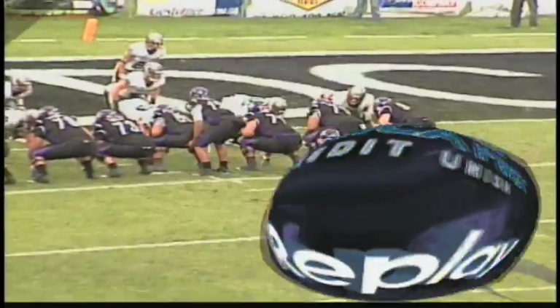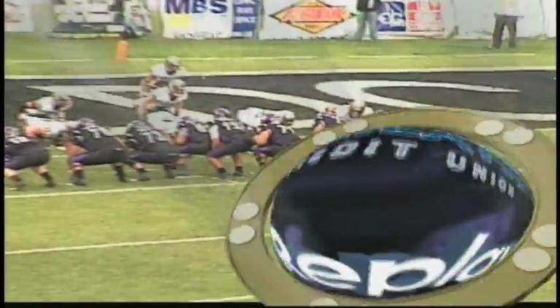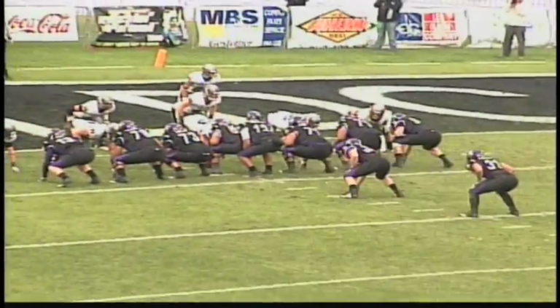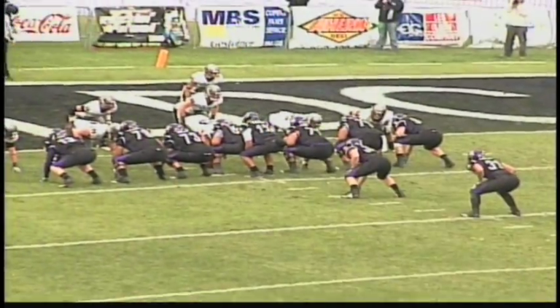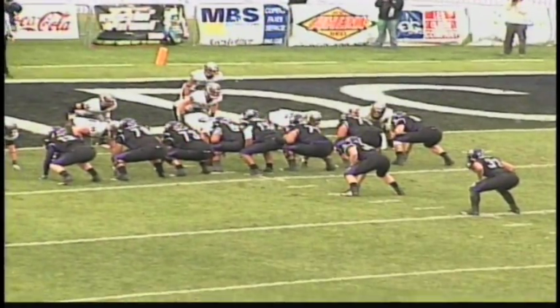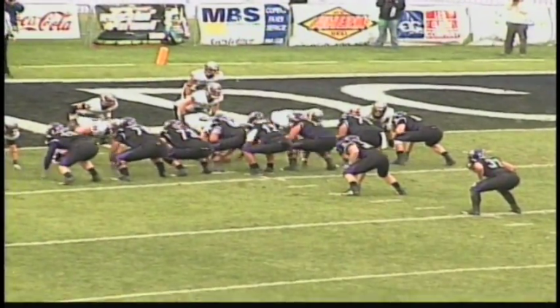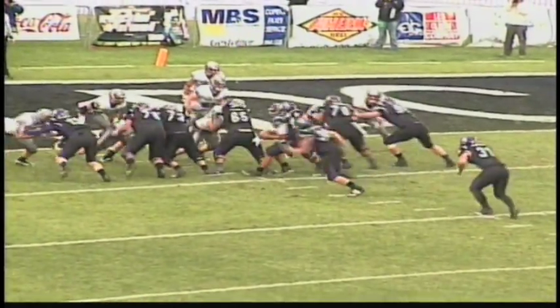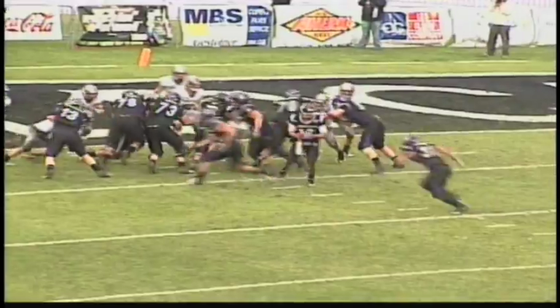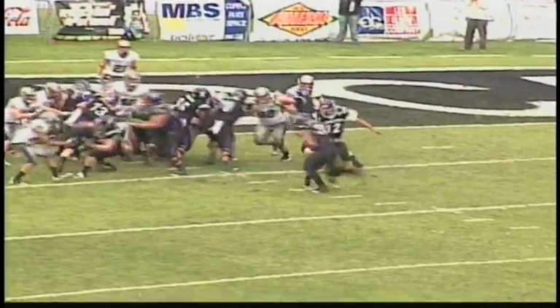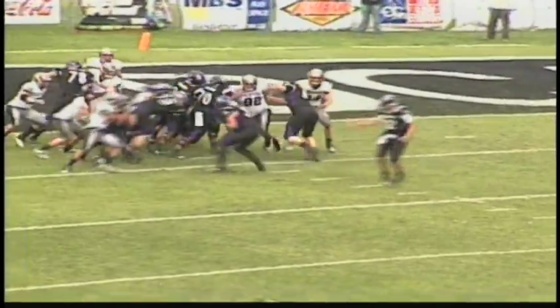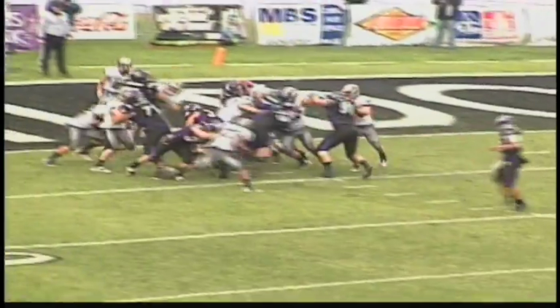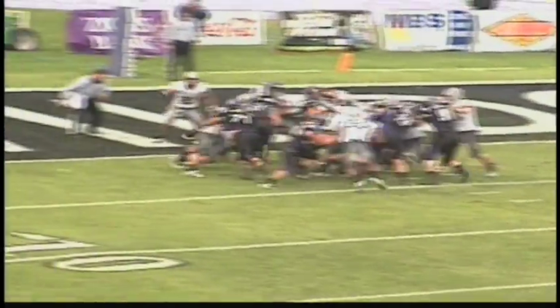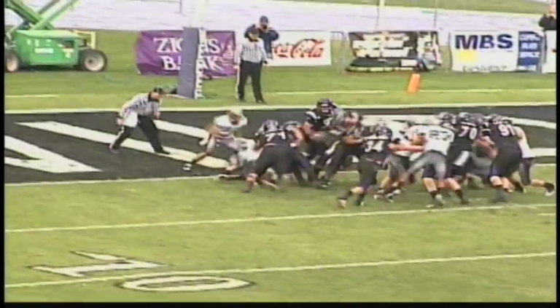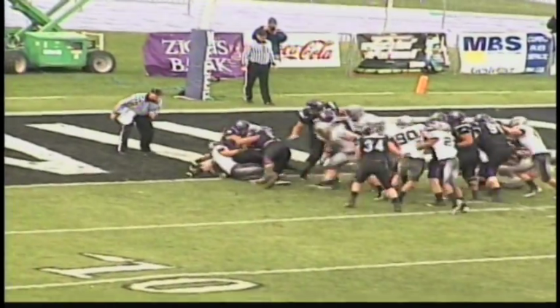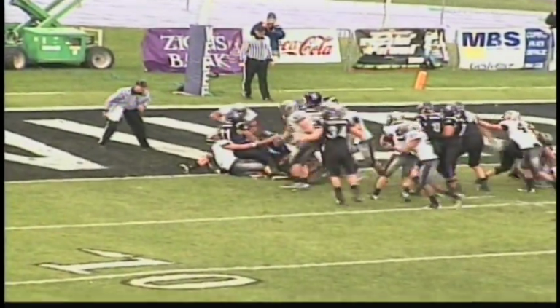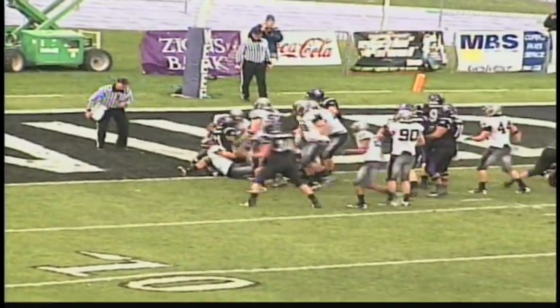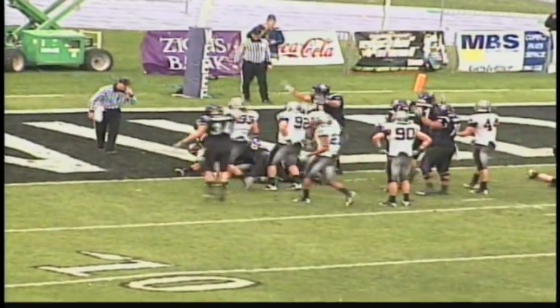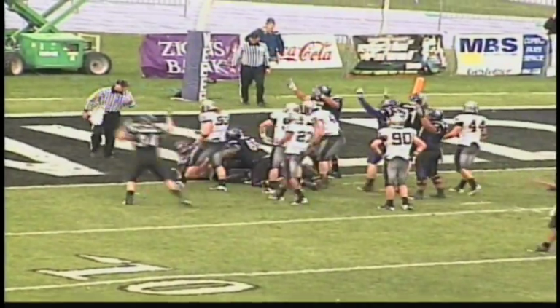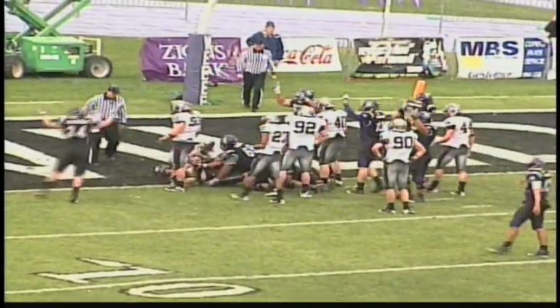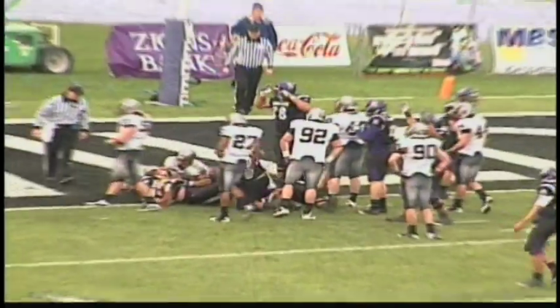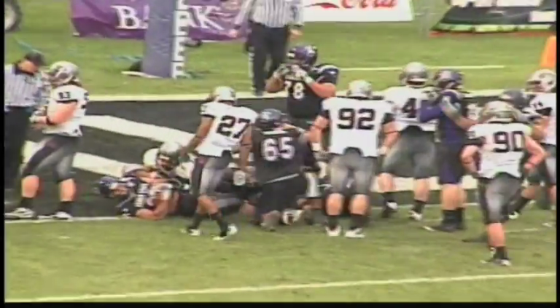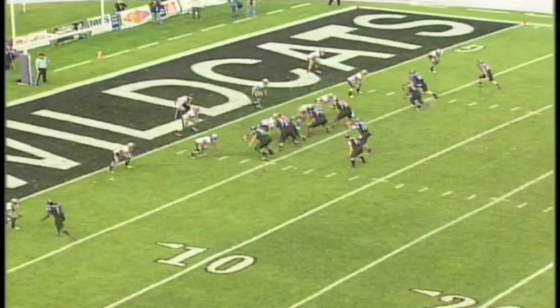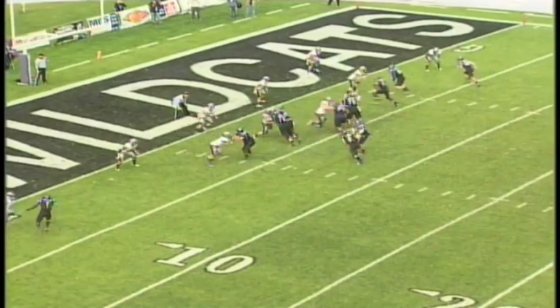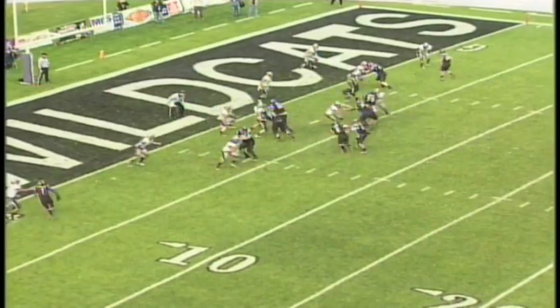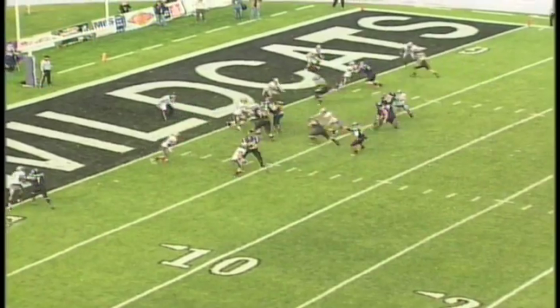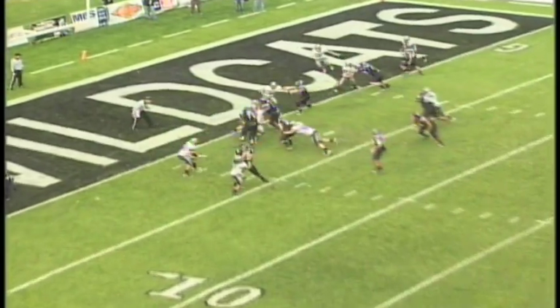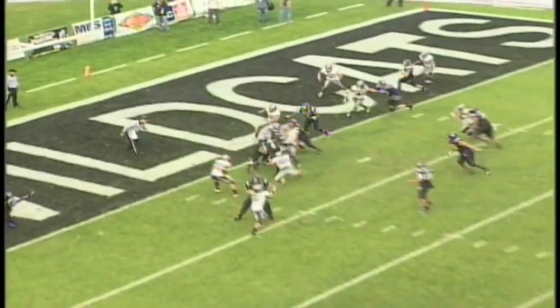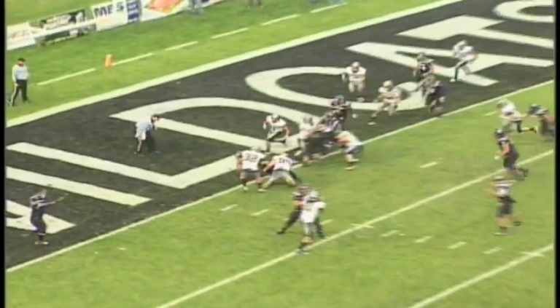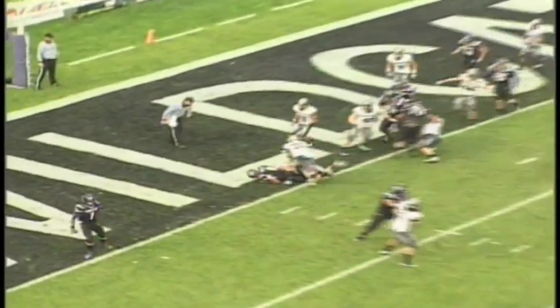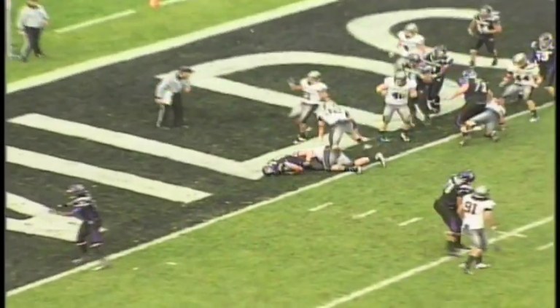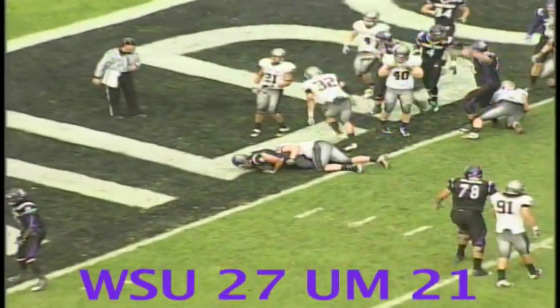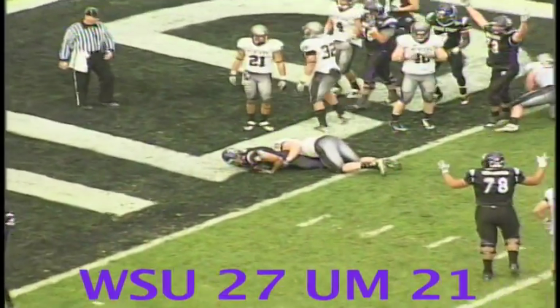6 is better than 5 any day of the week, so they're going to go for 2. They bring out the same formation as the first time. For 2, they'll give it to Bowe again — this time he blasts in and he got there.